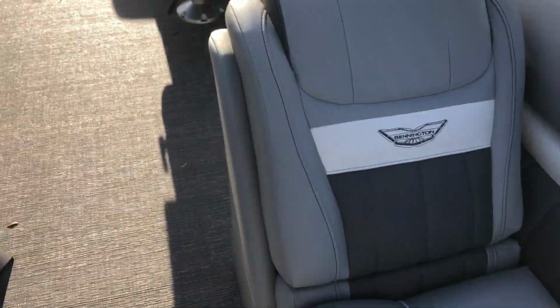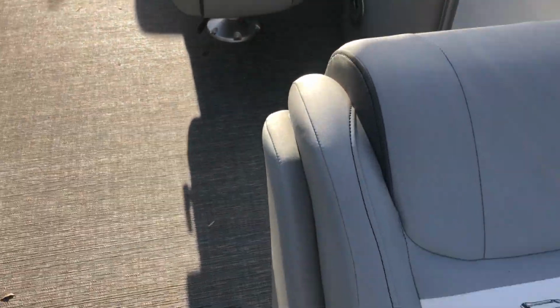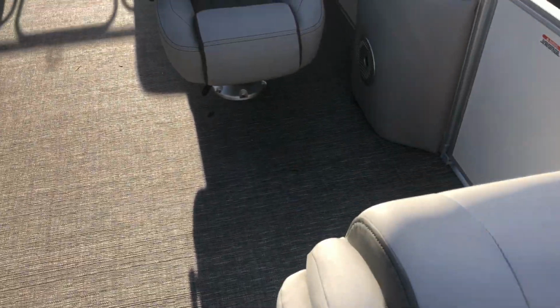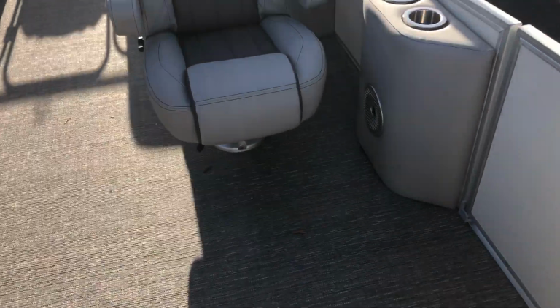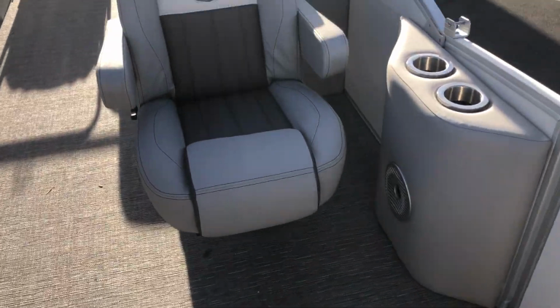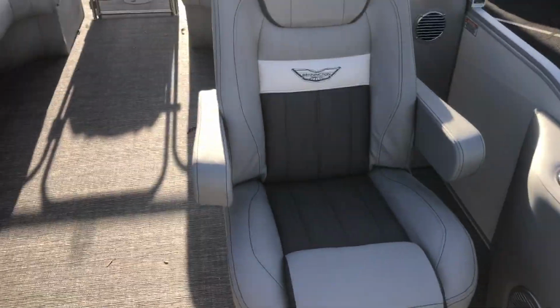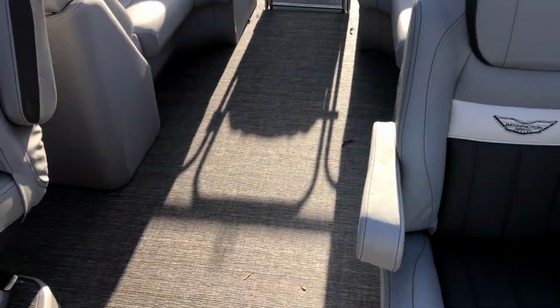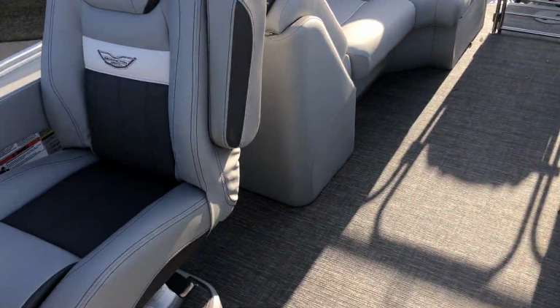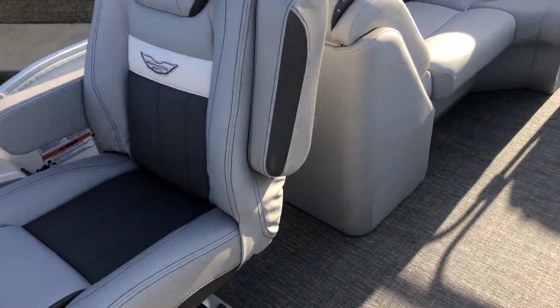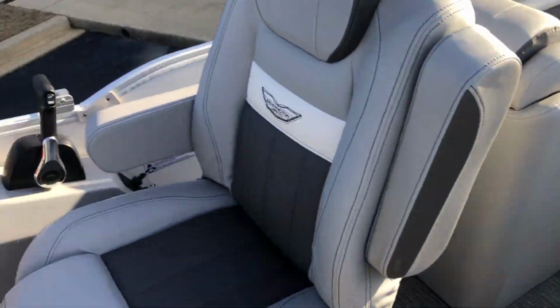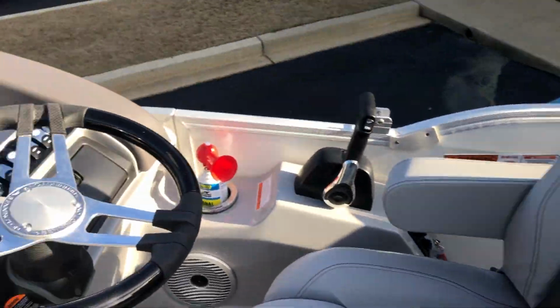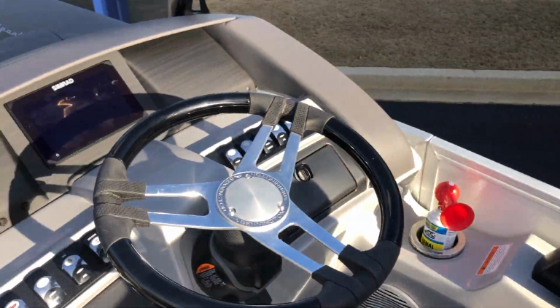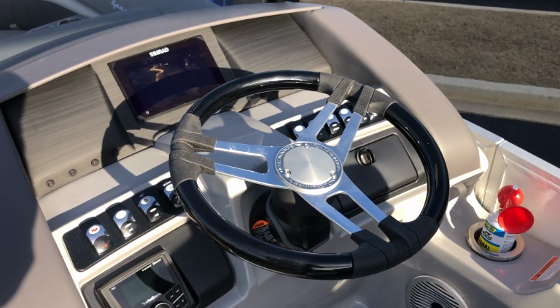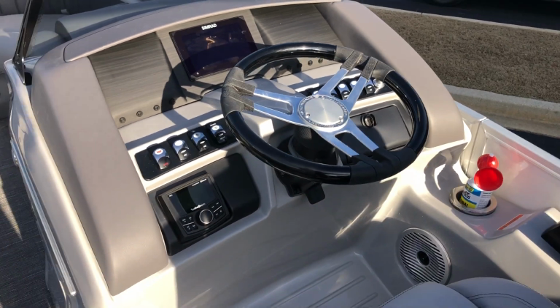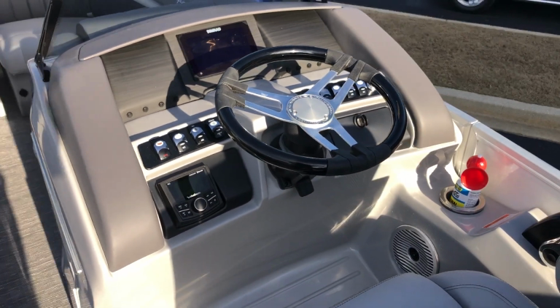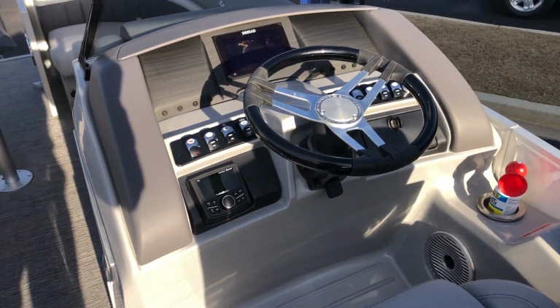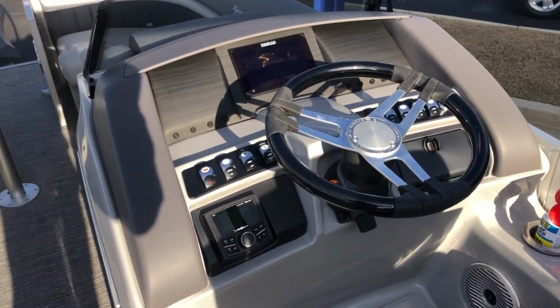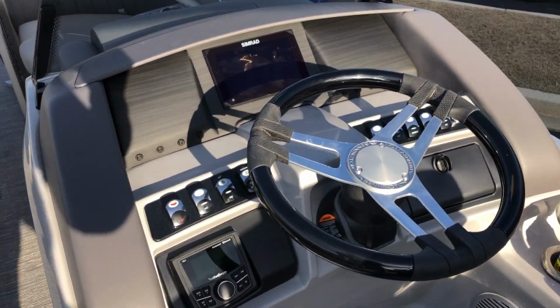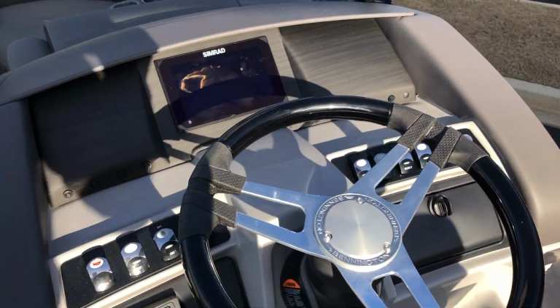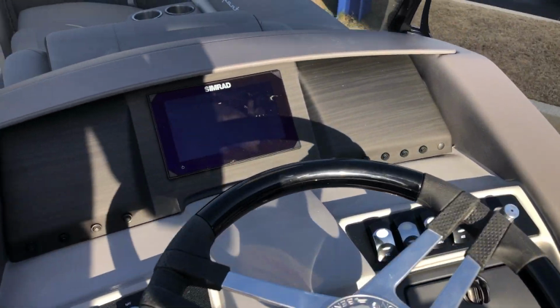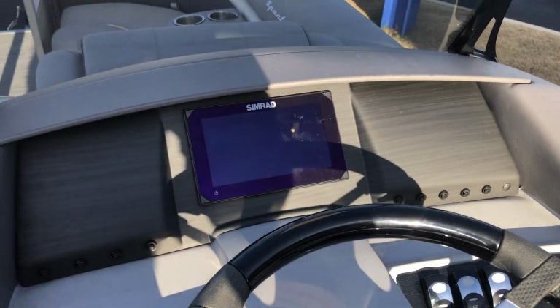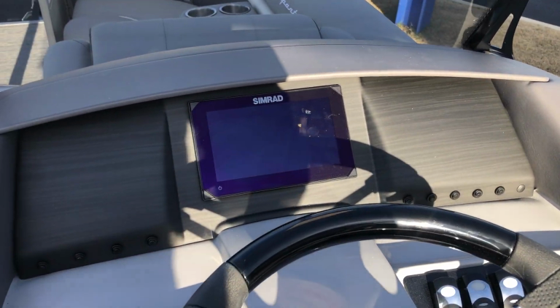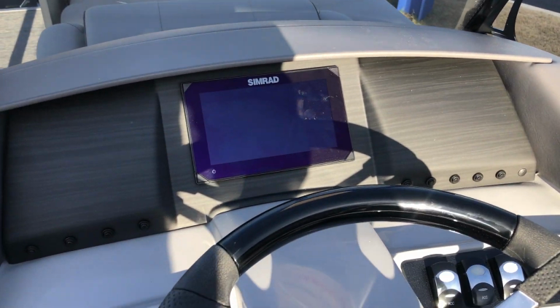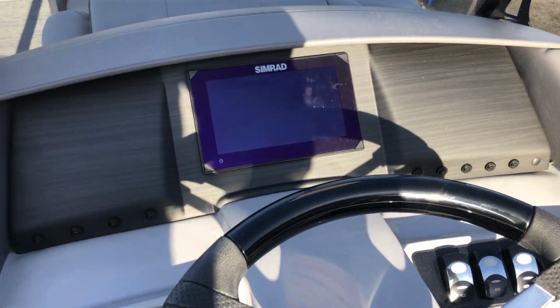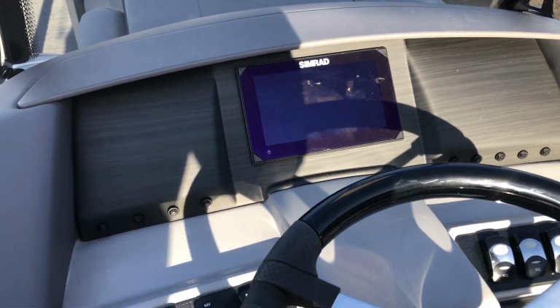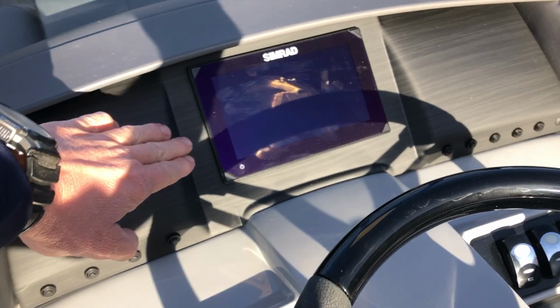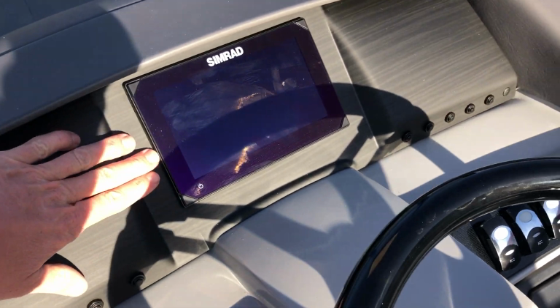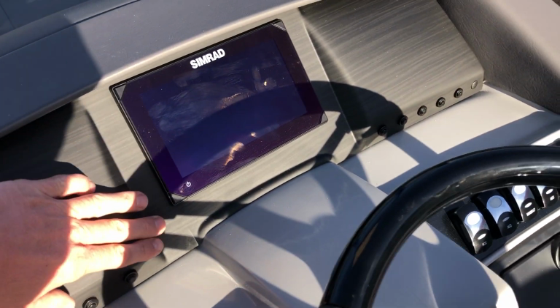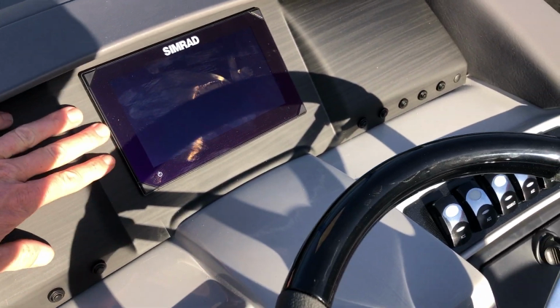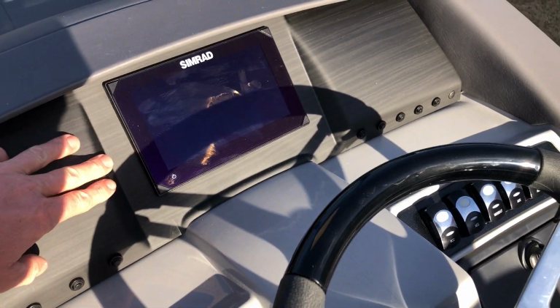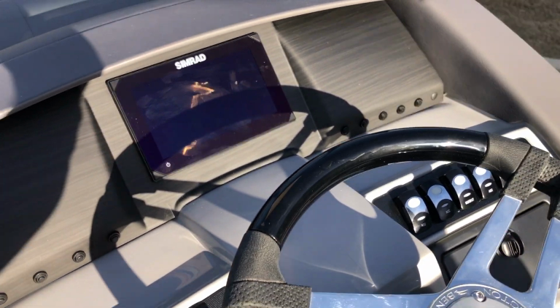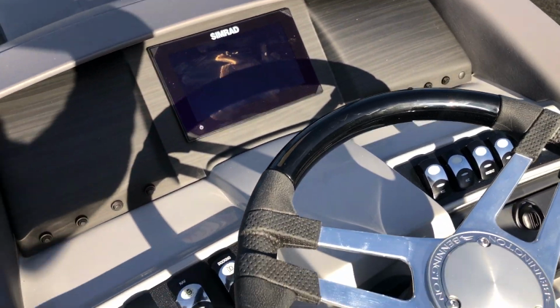Again, side-by-side captain's chairs. Taking a look at the helm, you'll see Simrad — this will have all your engine performance specs integrated into it.